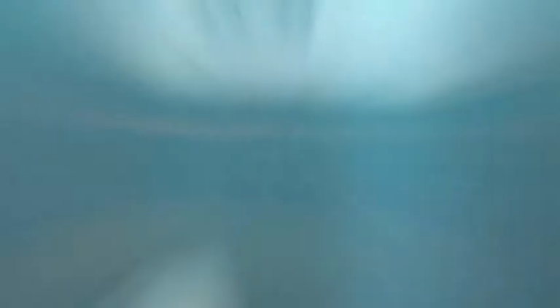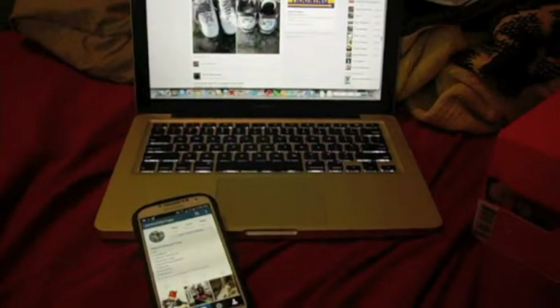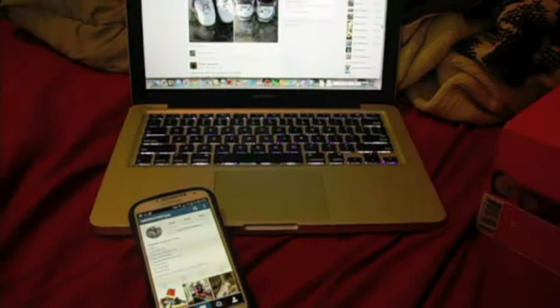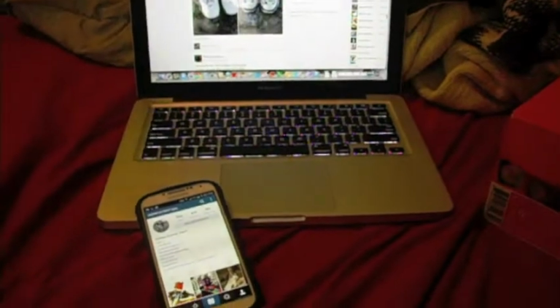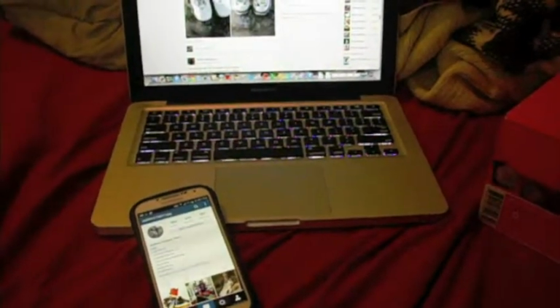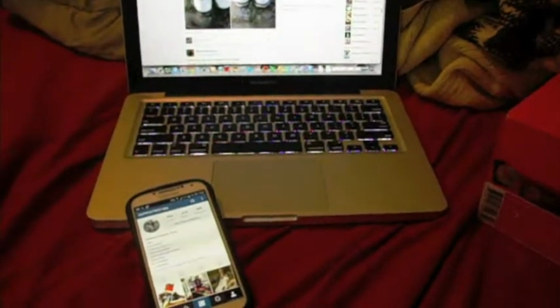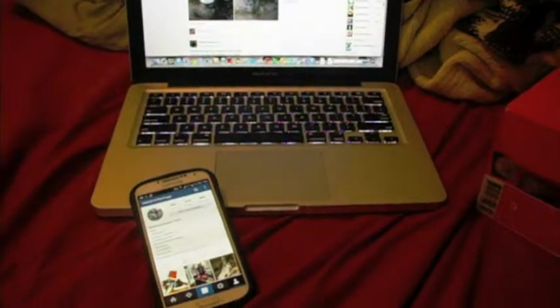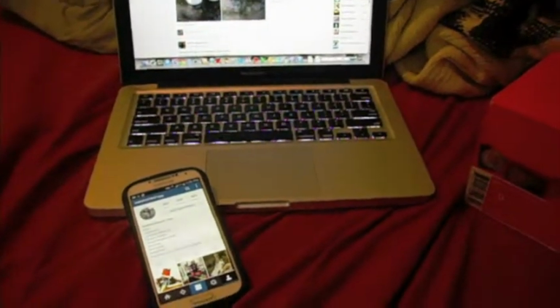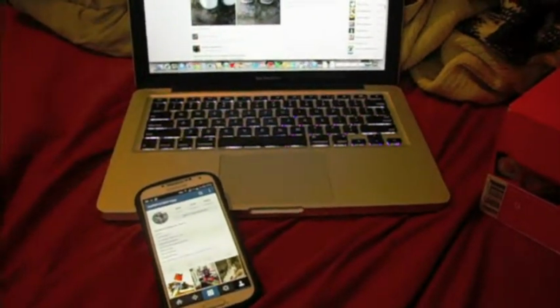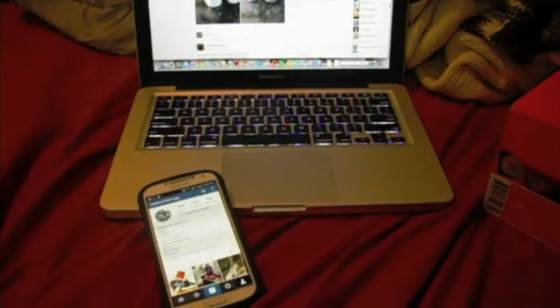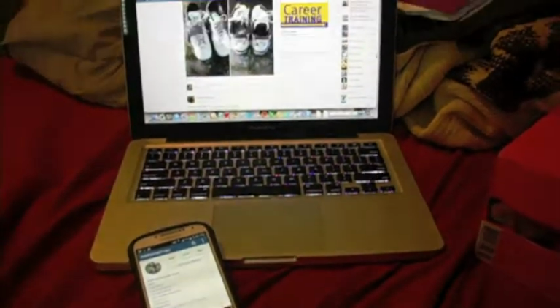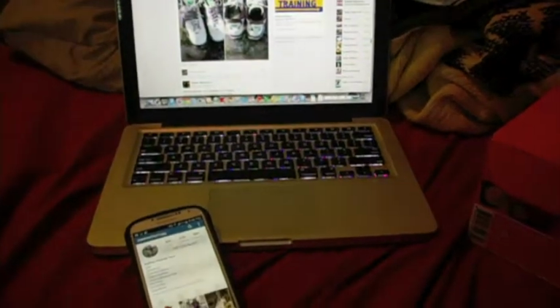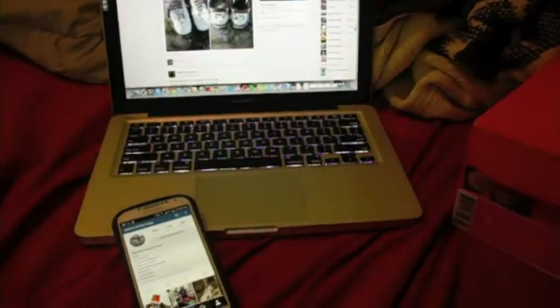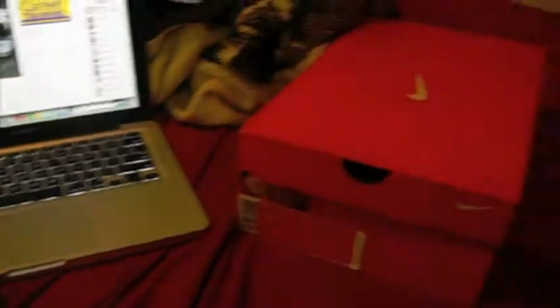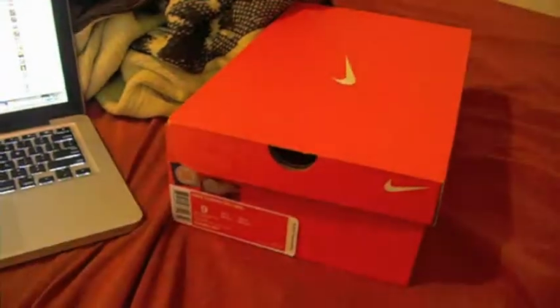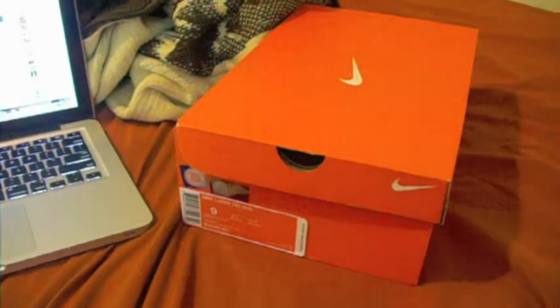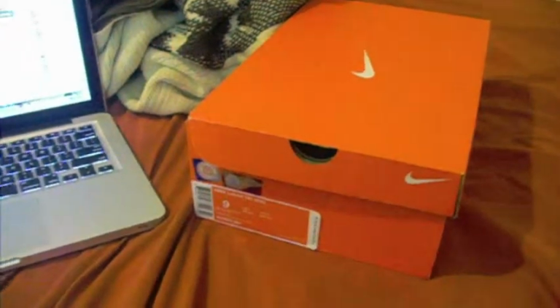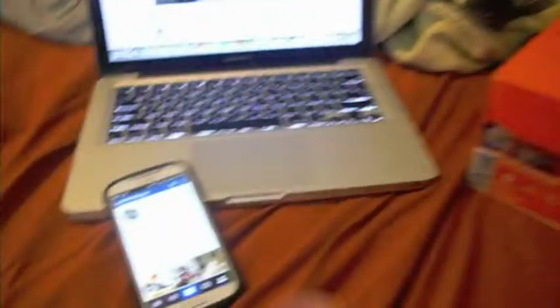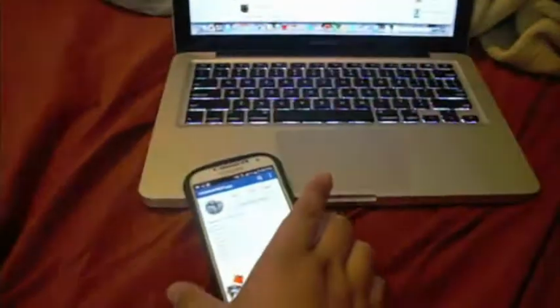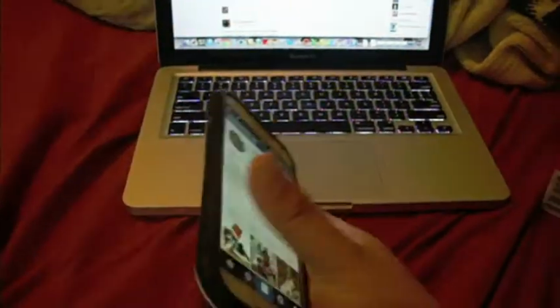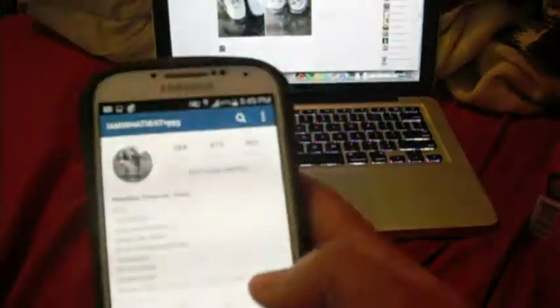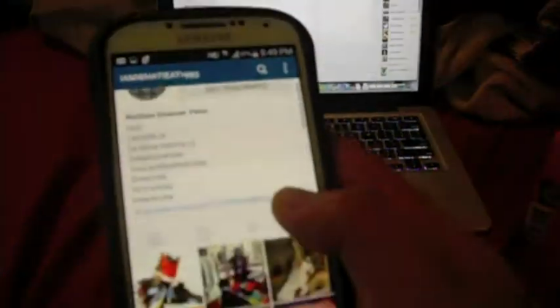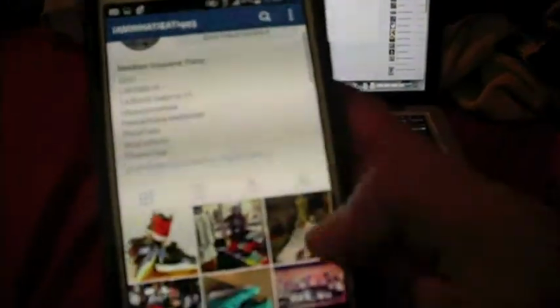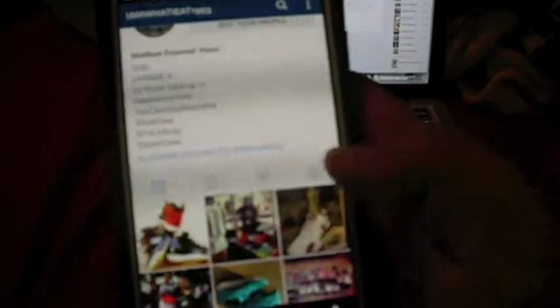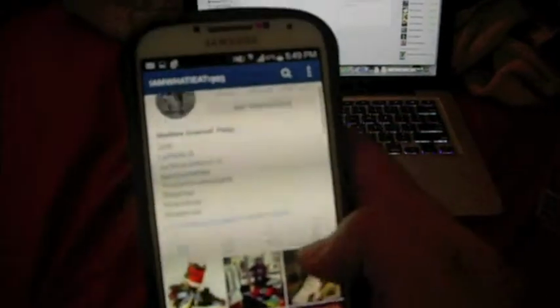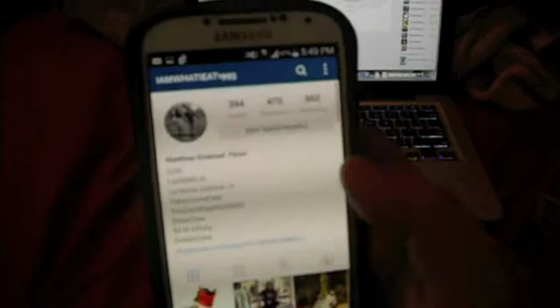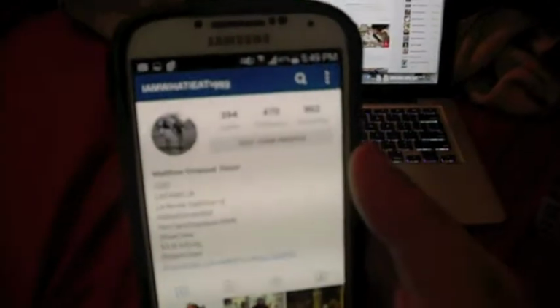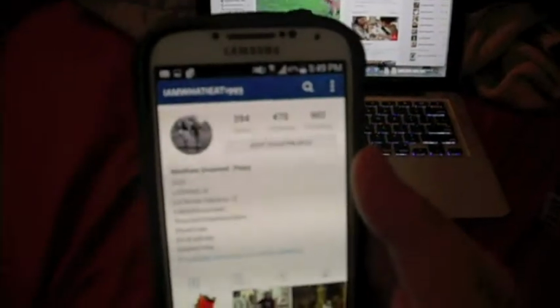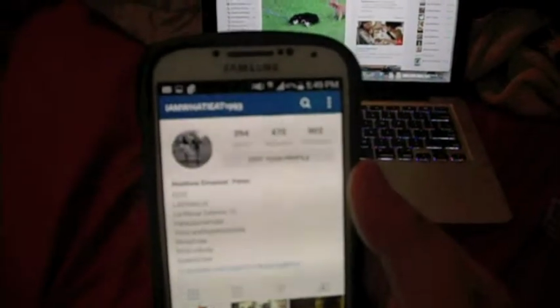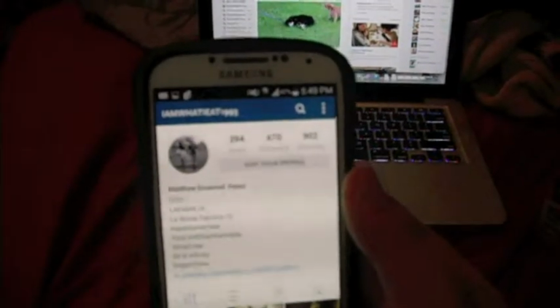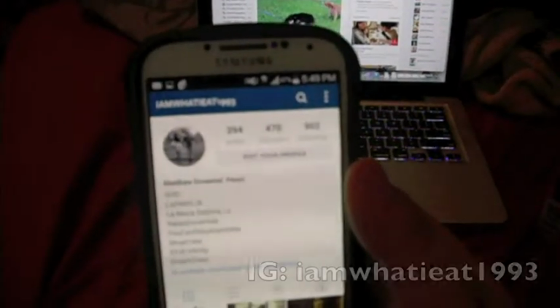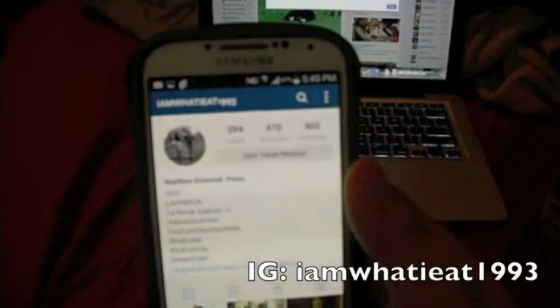Hey, what up guys, it's Matthew. Today I'm going to bring you a quick little sneaker review, a new pickup video. I just picked up from my grandfather. If you follow me on Instagram you already saw that I posted a picture of him, and if you don't follow me on Instagram you can — it's I Am What I Eat 1993.